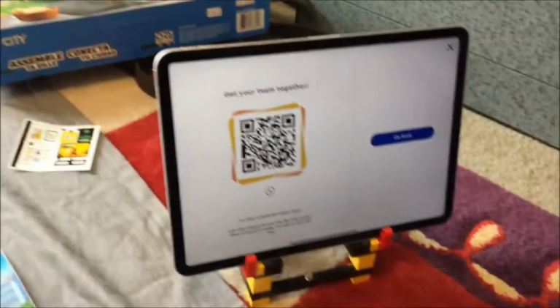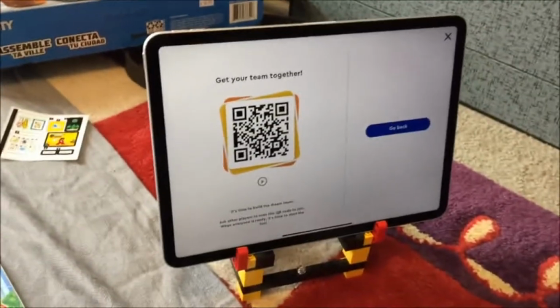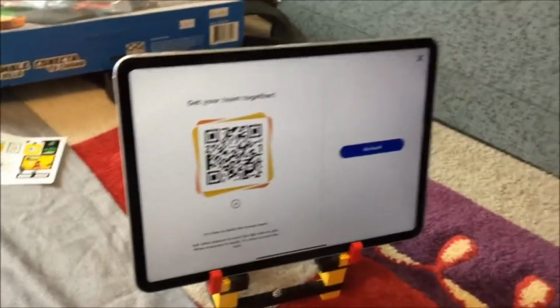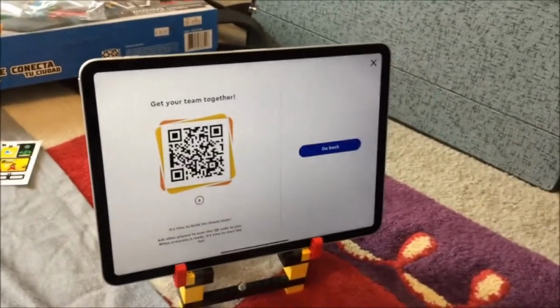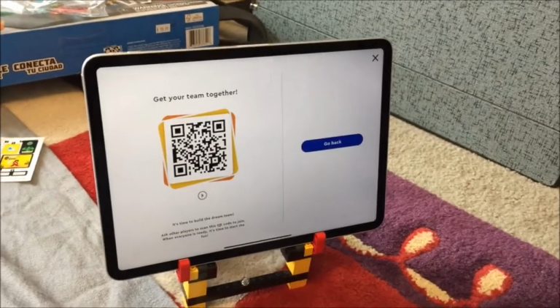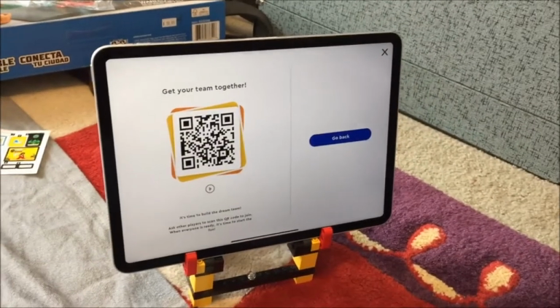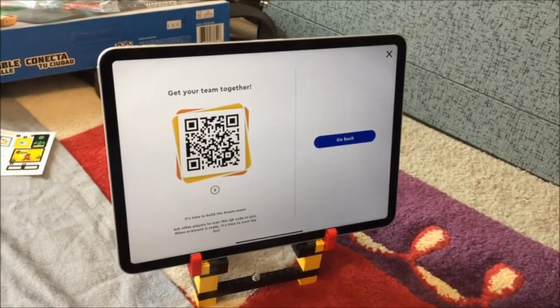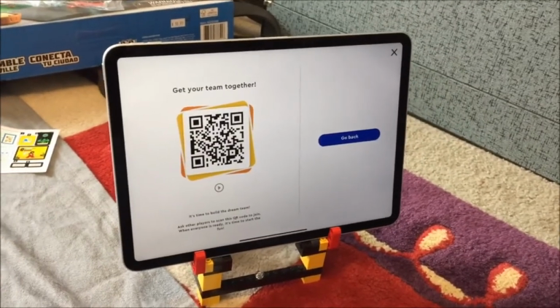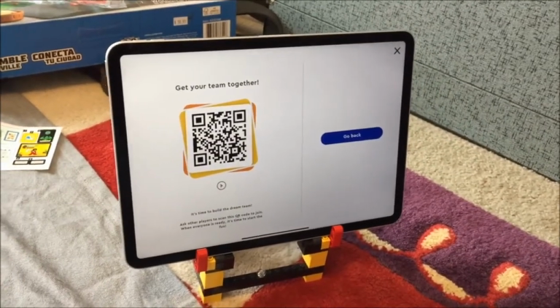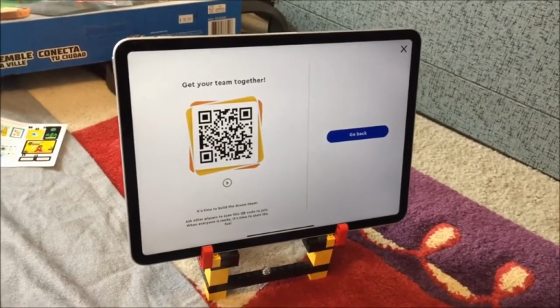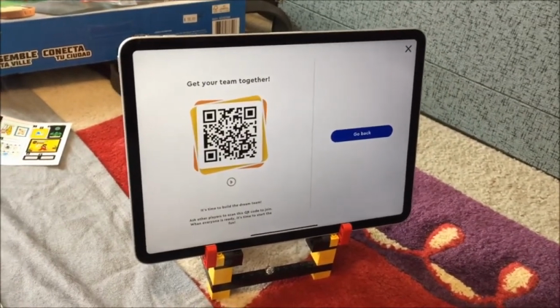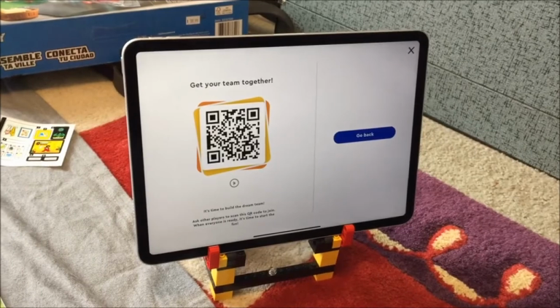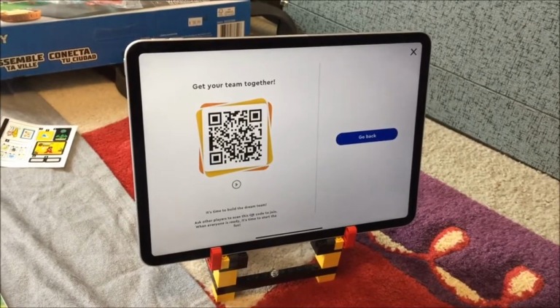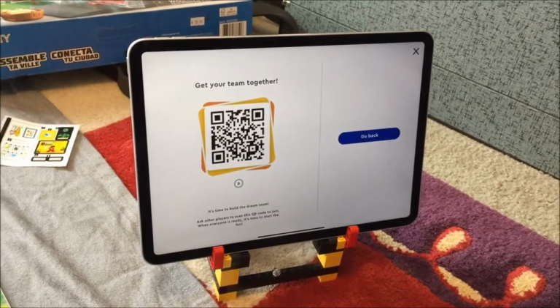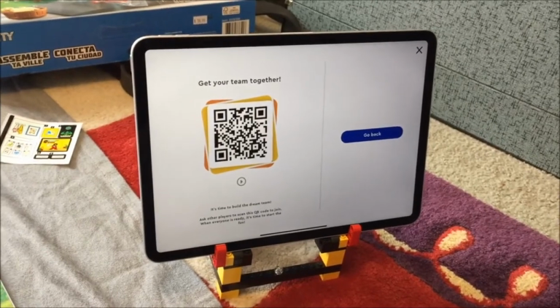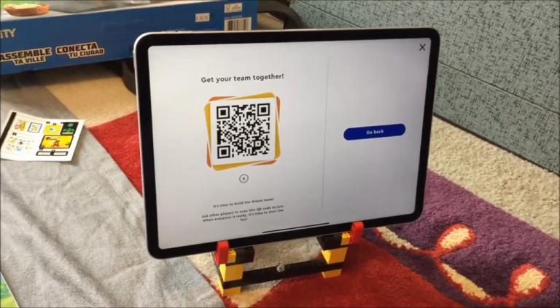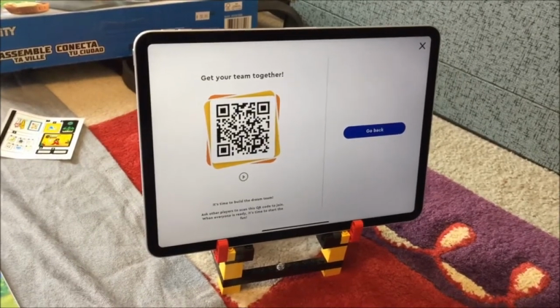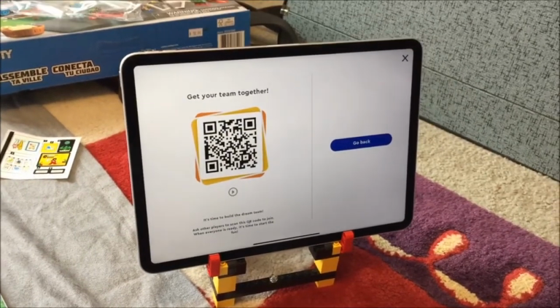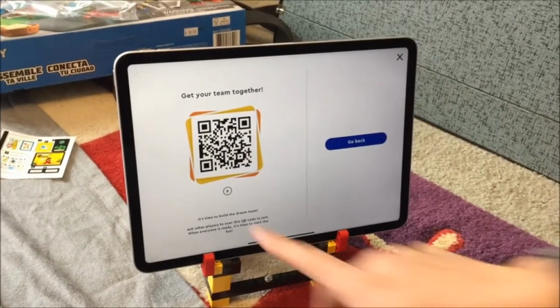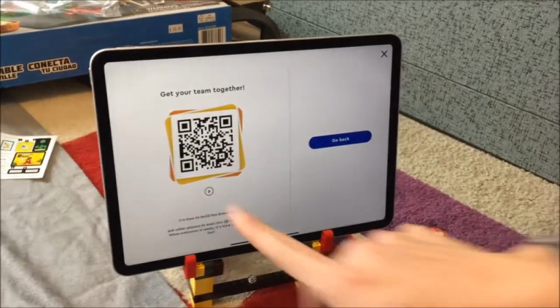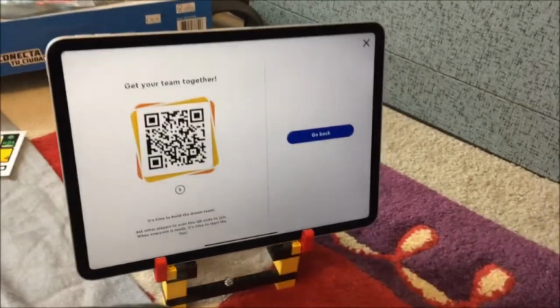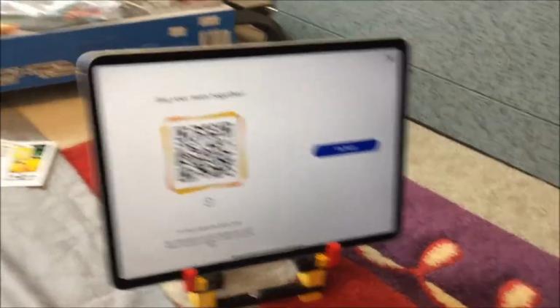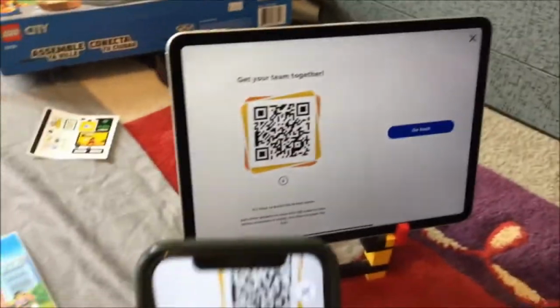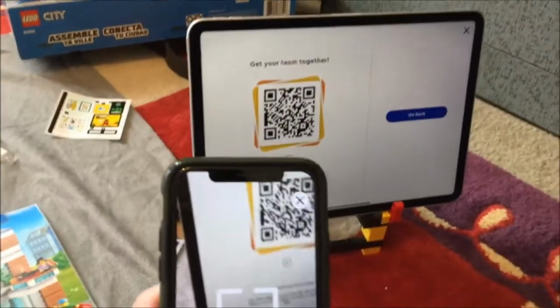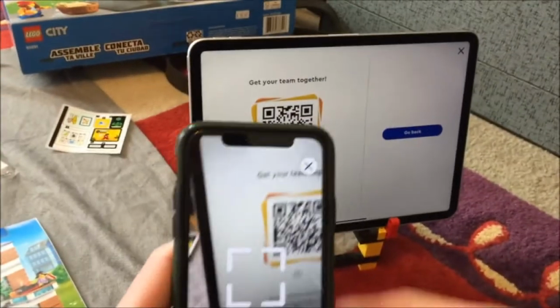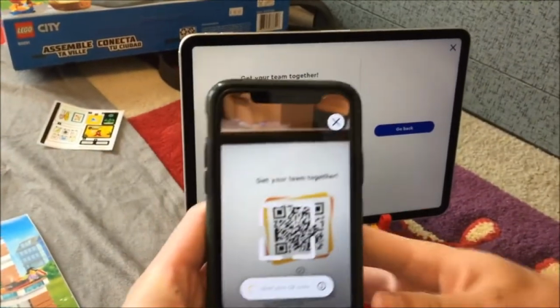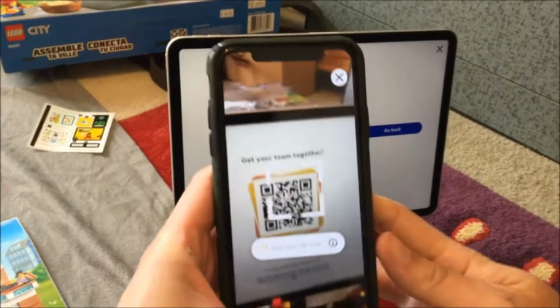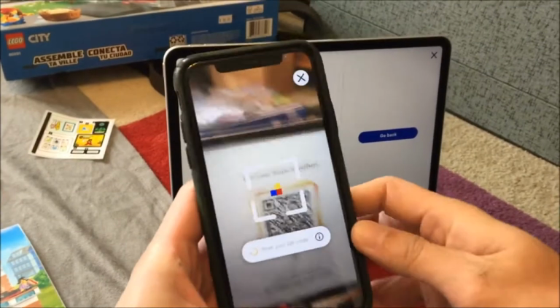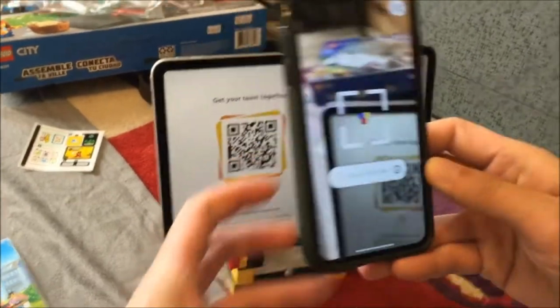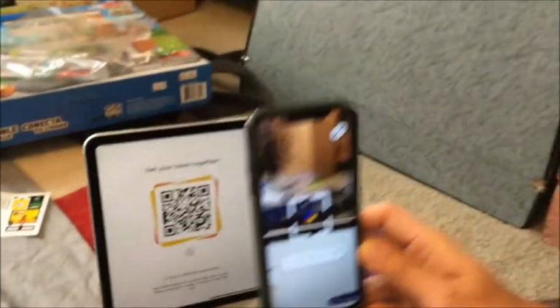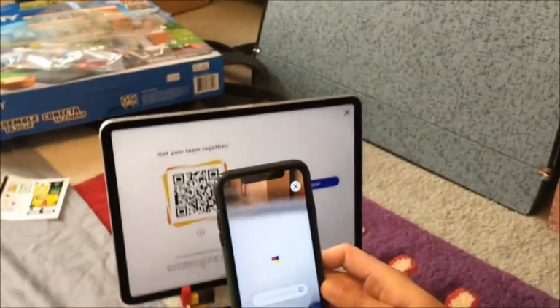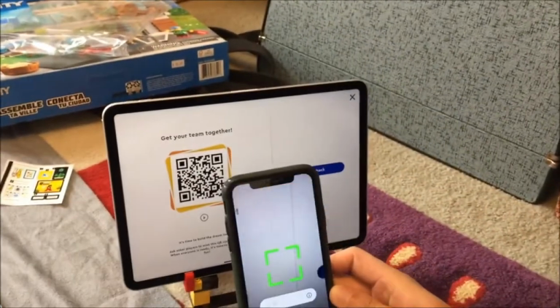We did want to see if each booklet's QR code is unique, and what kind of data the code contains, but that is something for a future investigation.